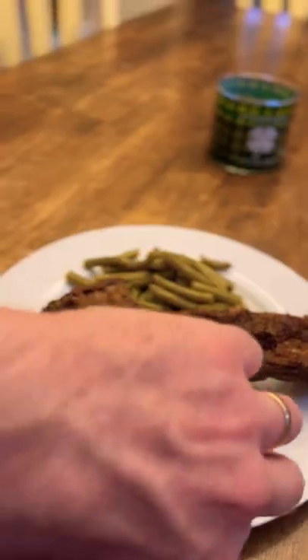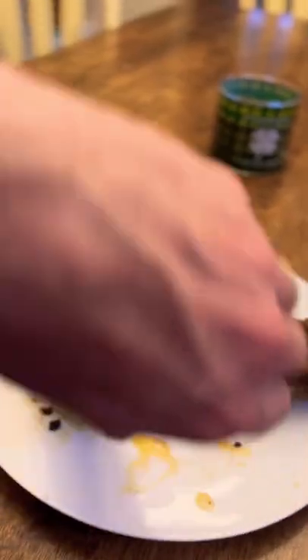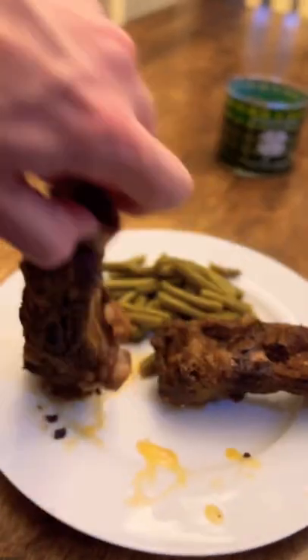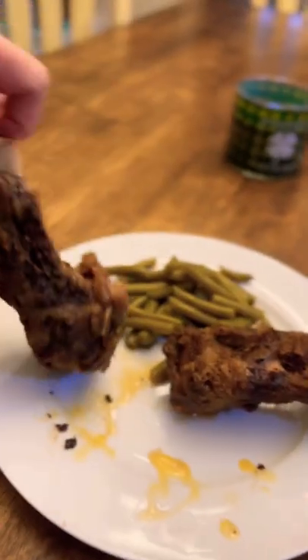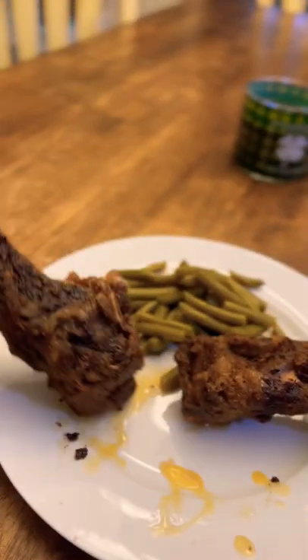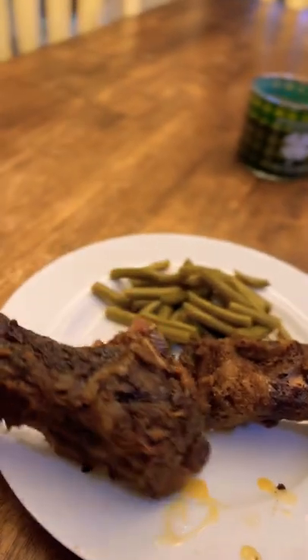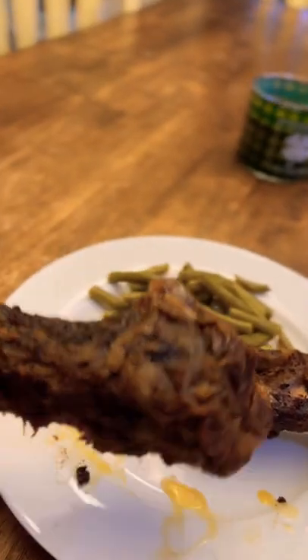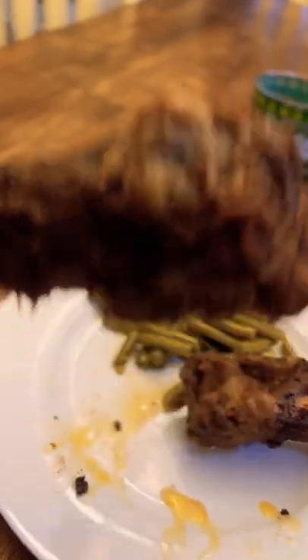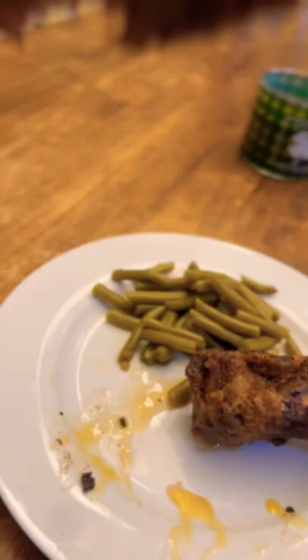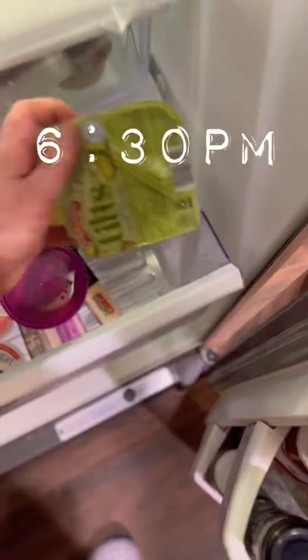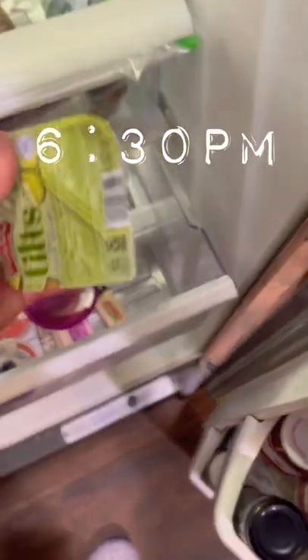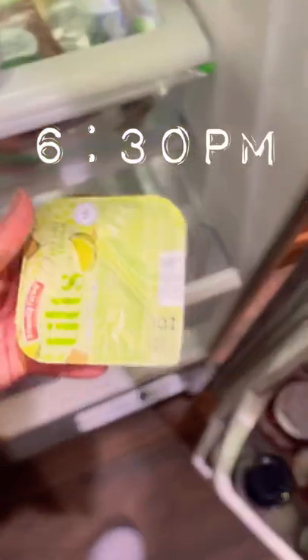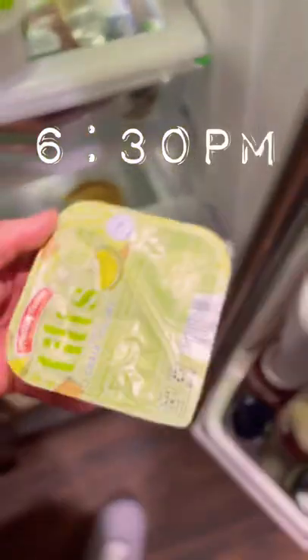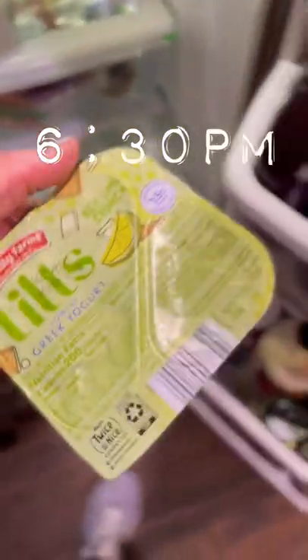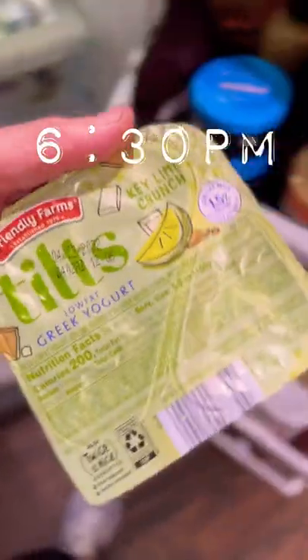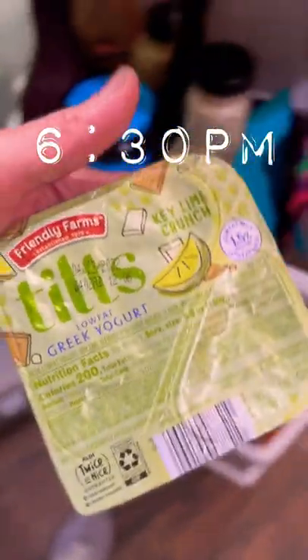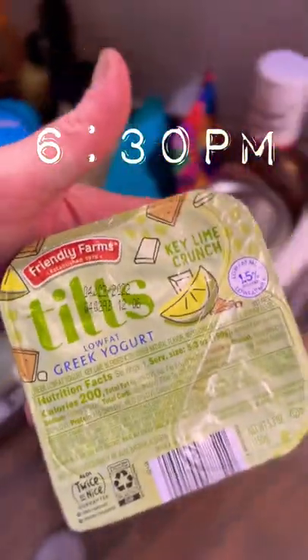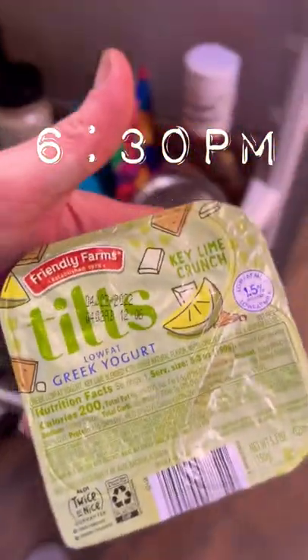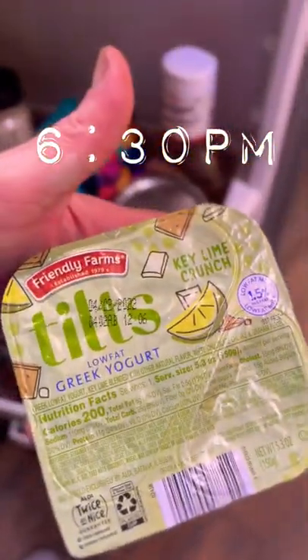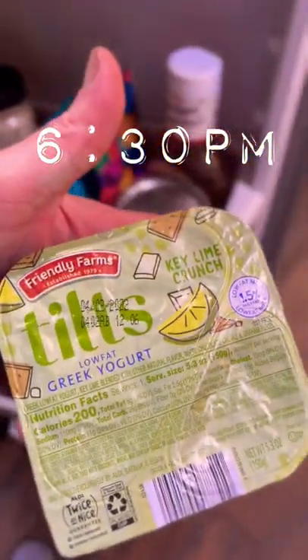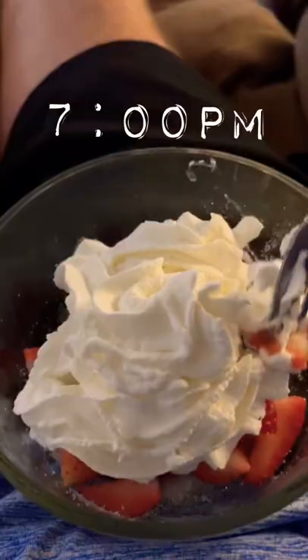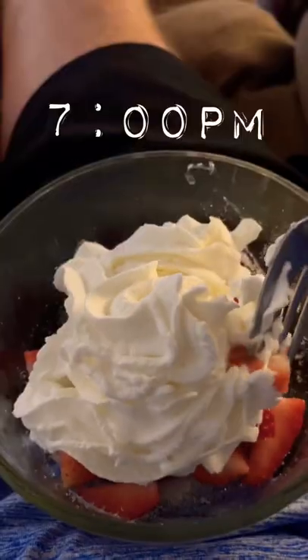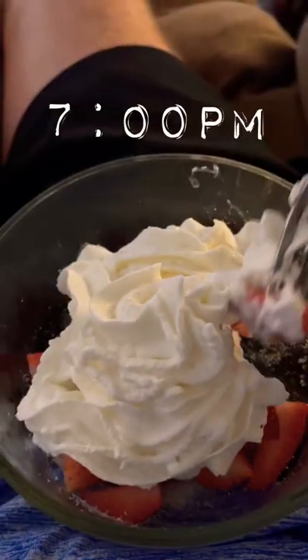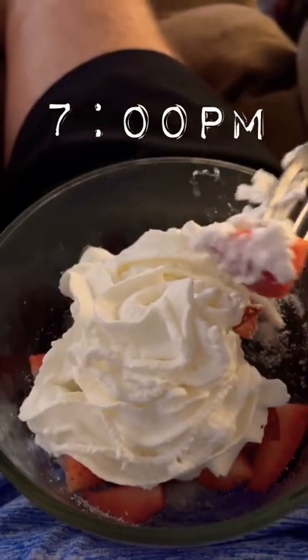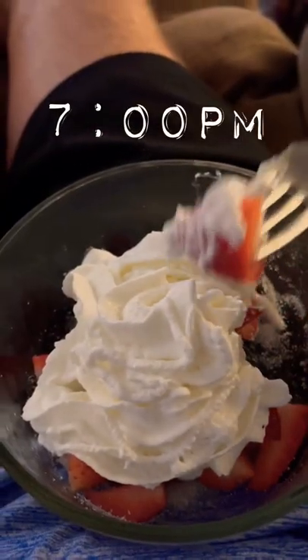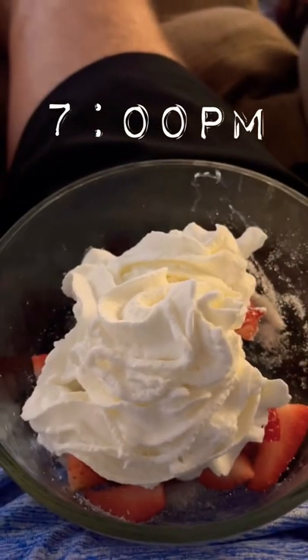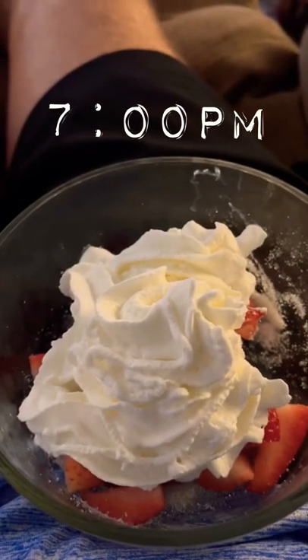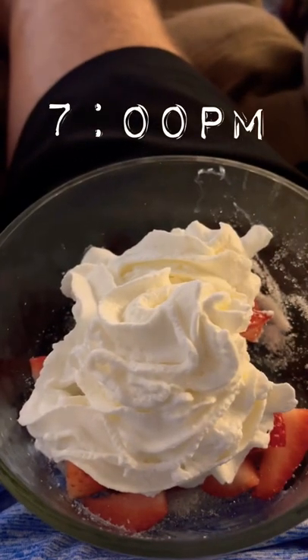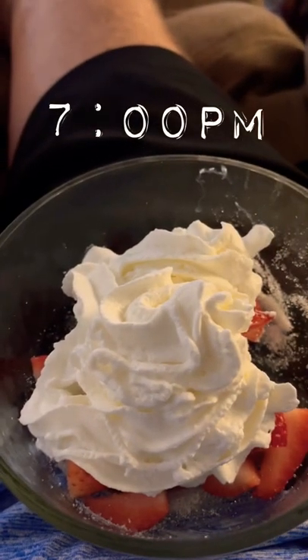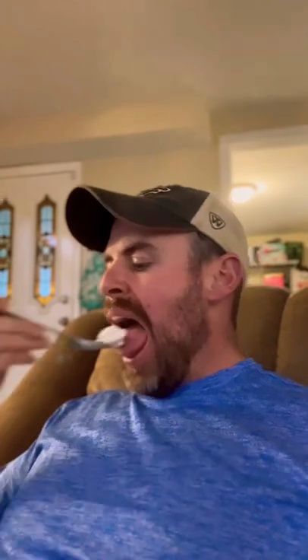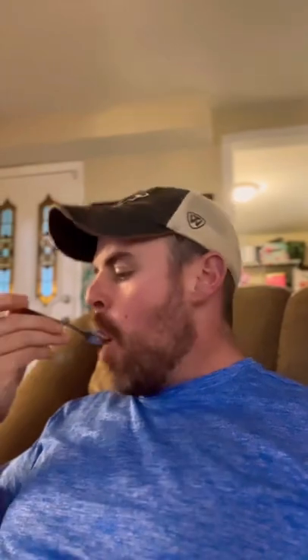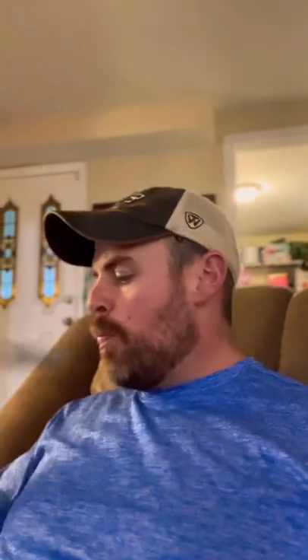It was time for dinner. I ended up having four of those beef ribs, then some Greek yogurt, and then berries and whipped cream for dessert.